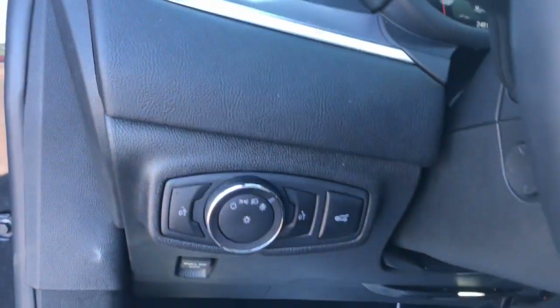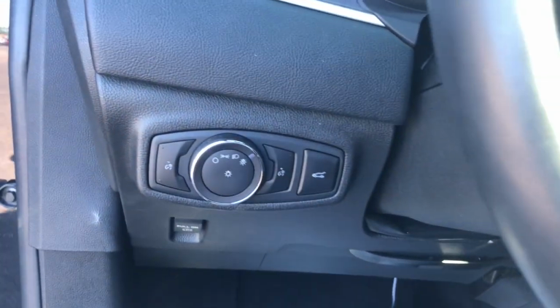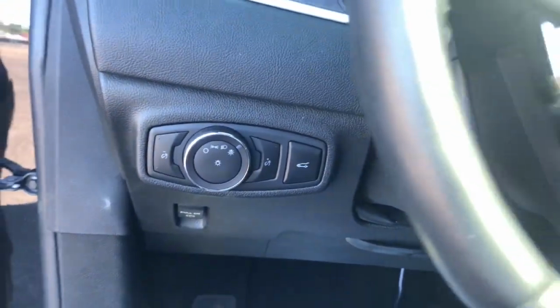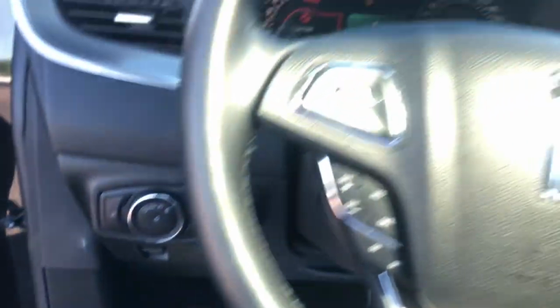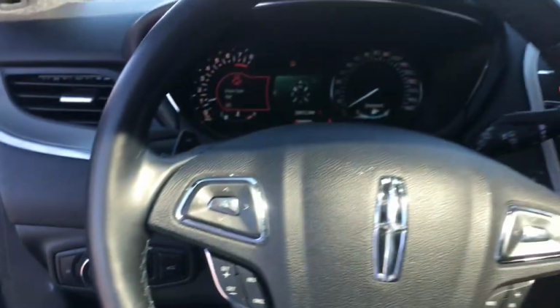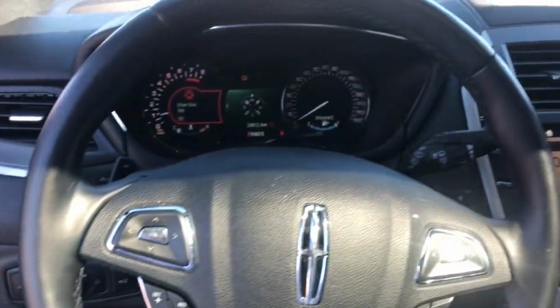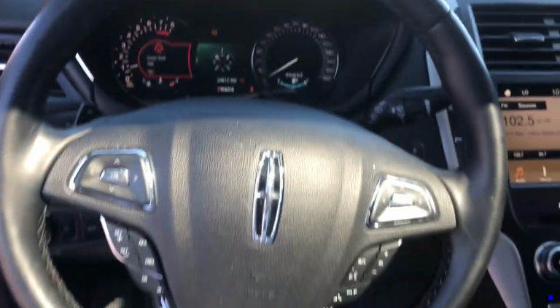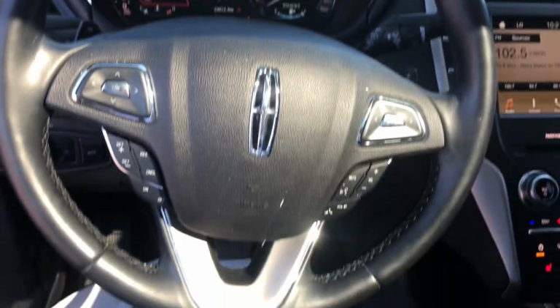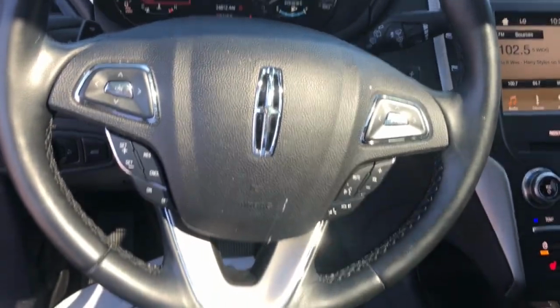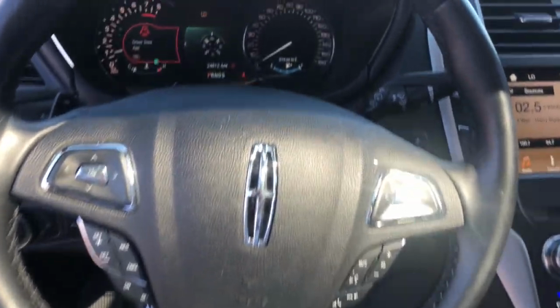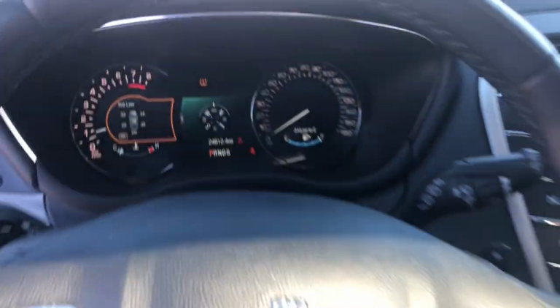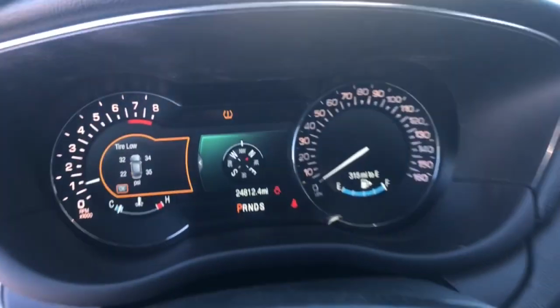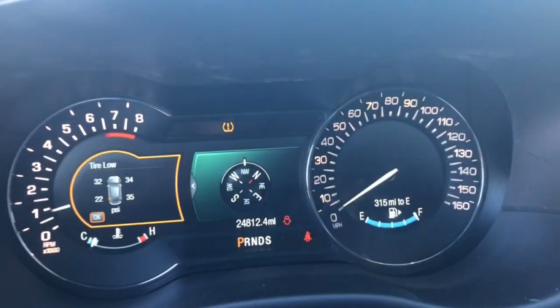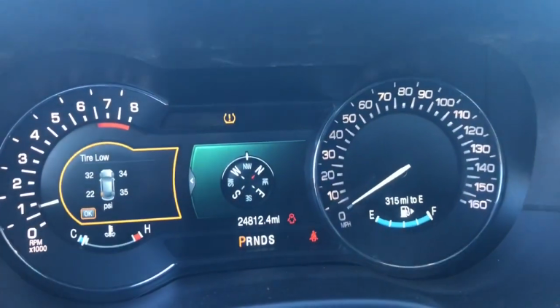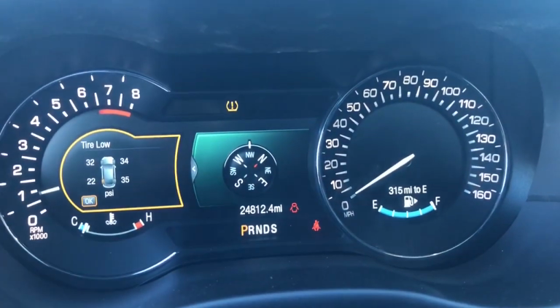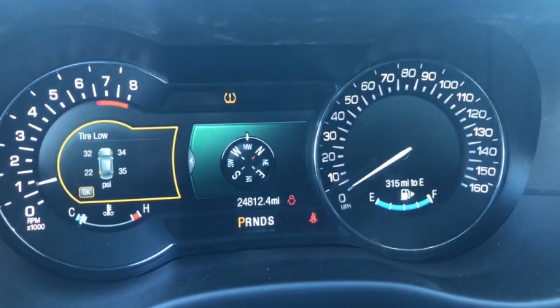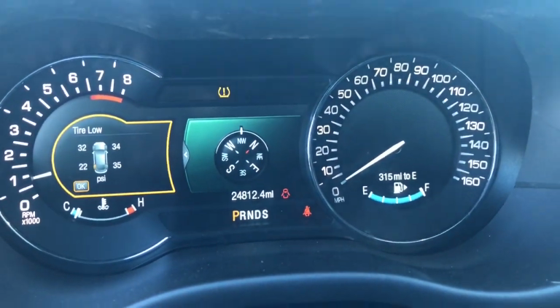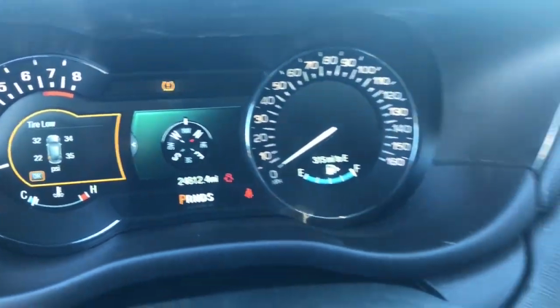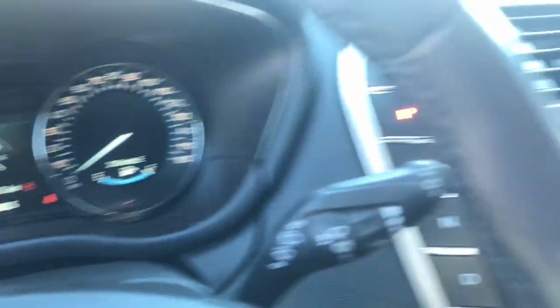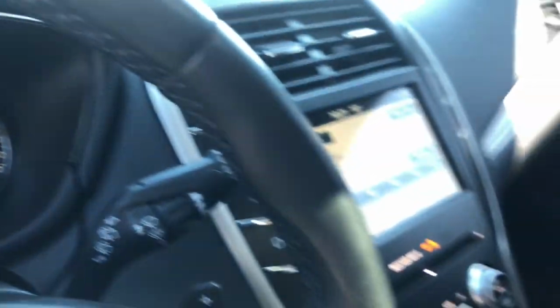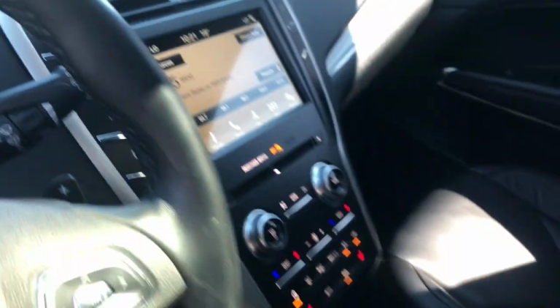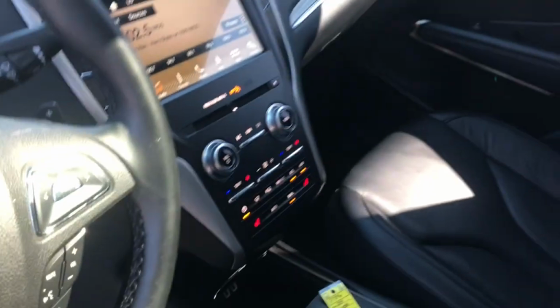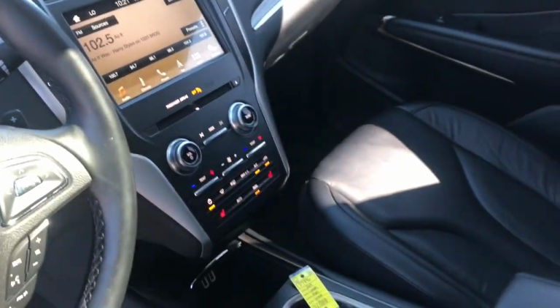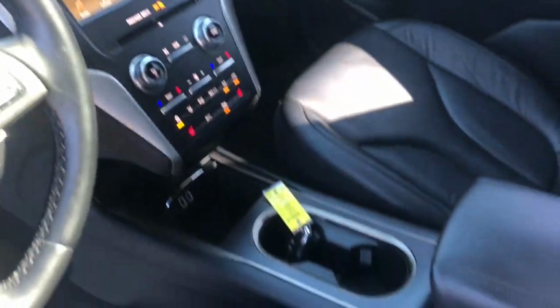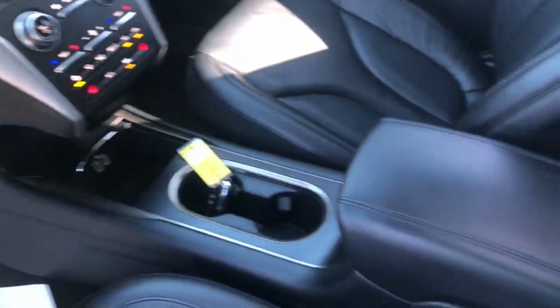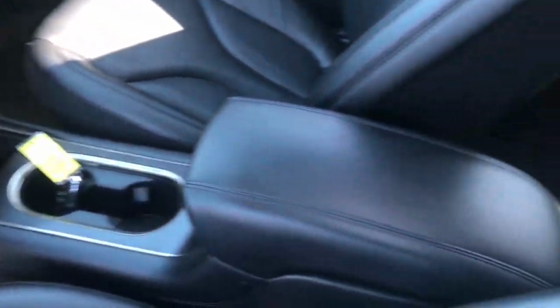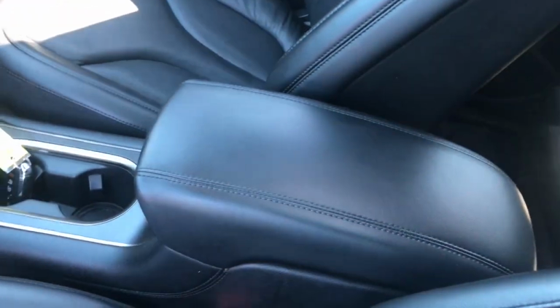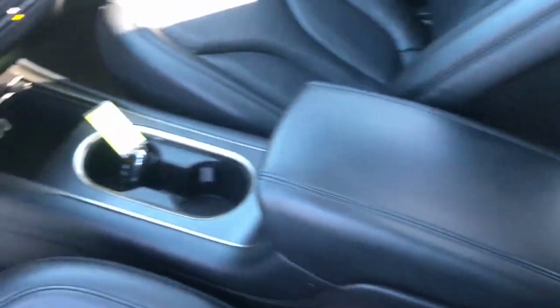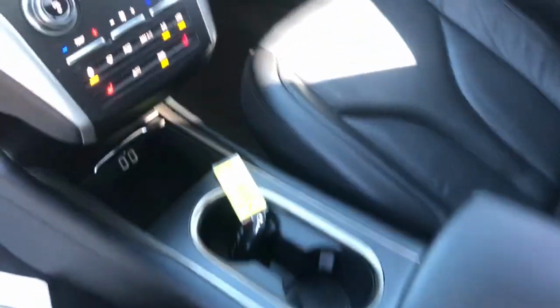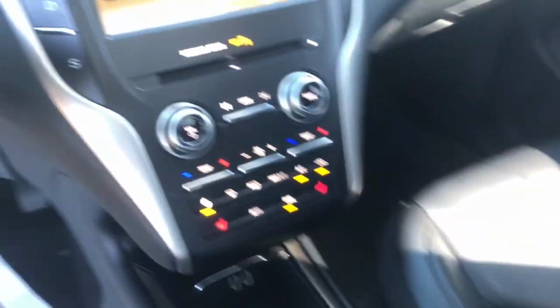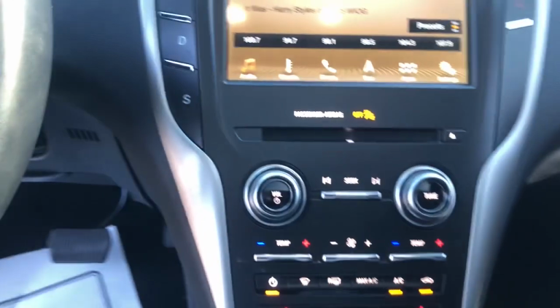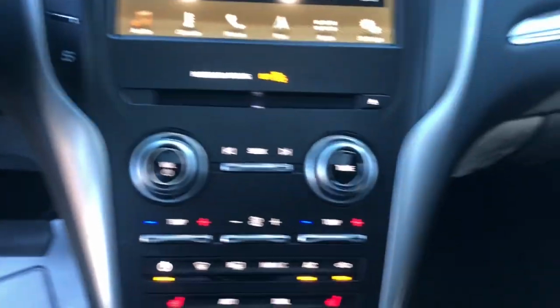Feel the freedom of luxury and the confidence of performance when you're behind the wheel of this MKC. Treat yourself to a test drive today. Our staff will toss you the keys and give you an outstanding customer experience.